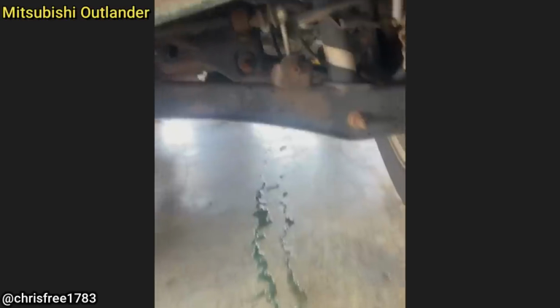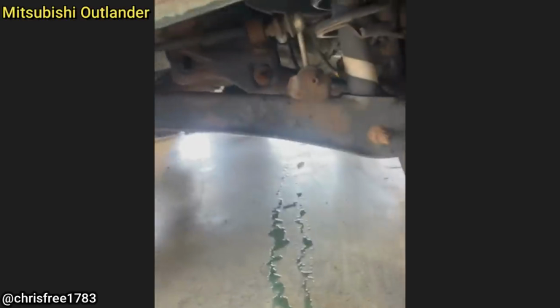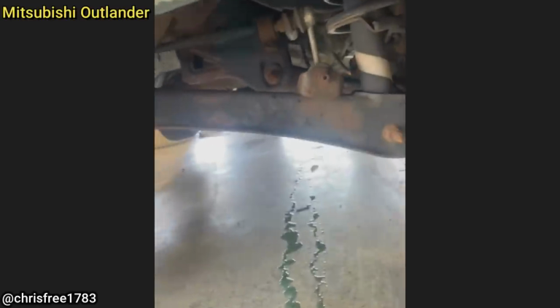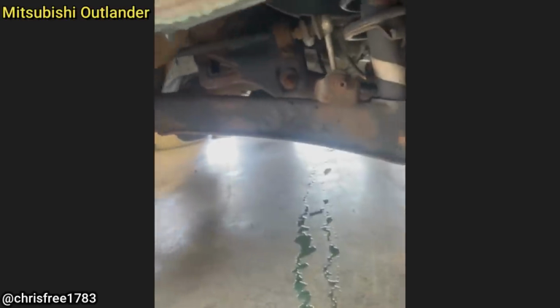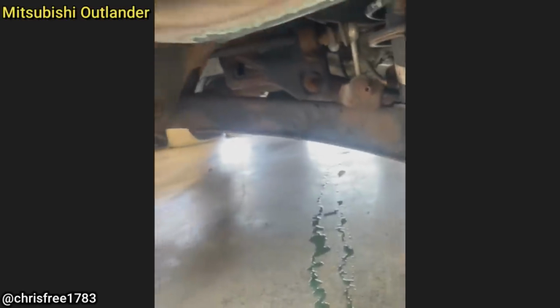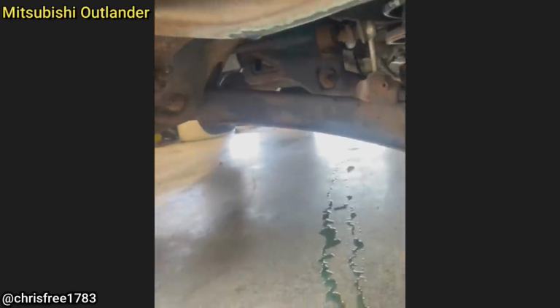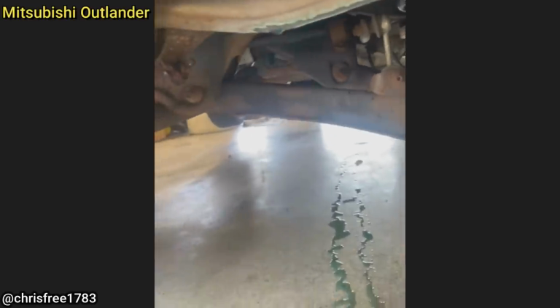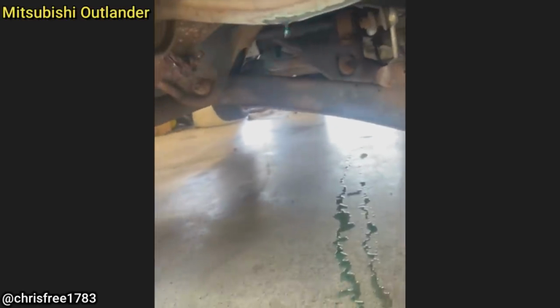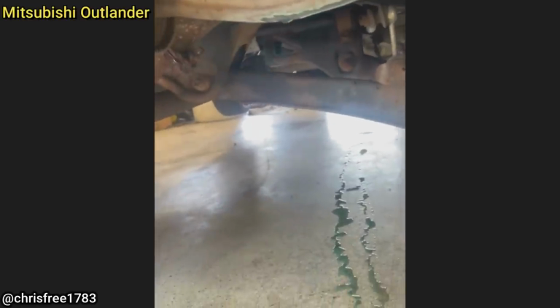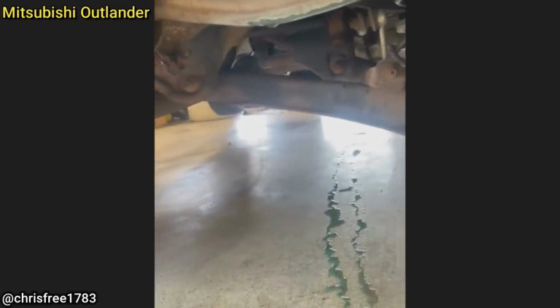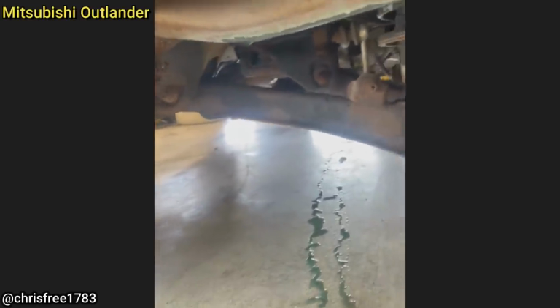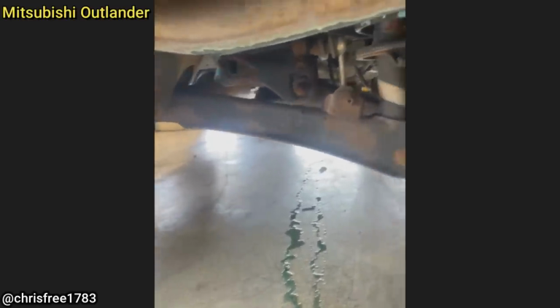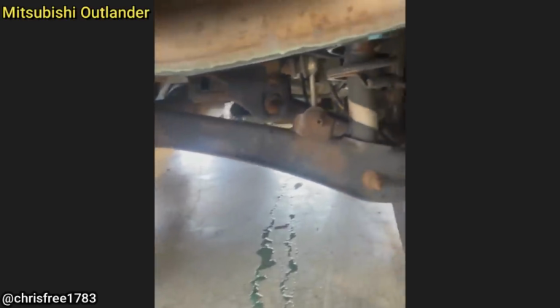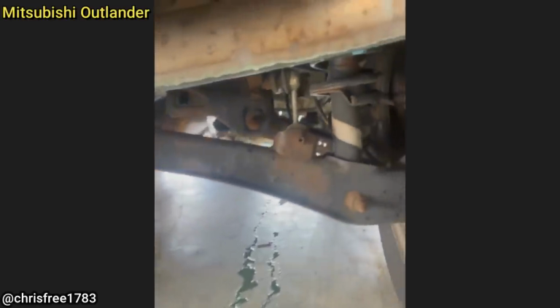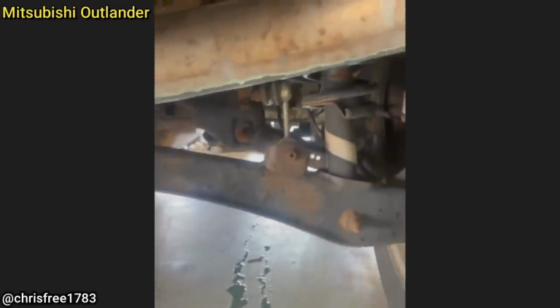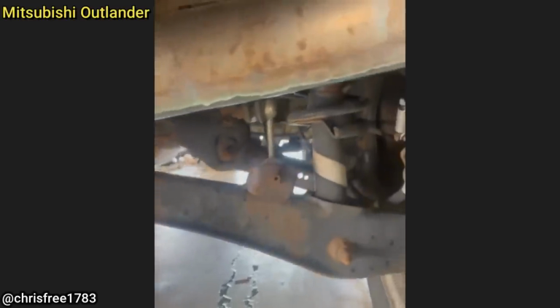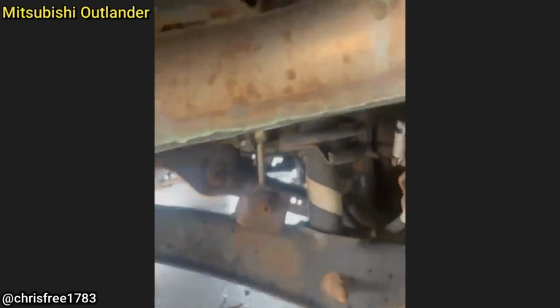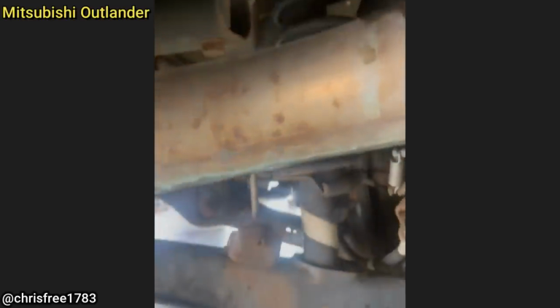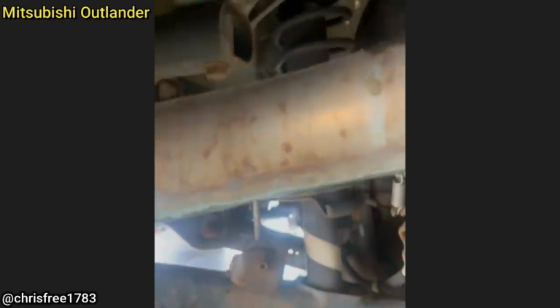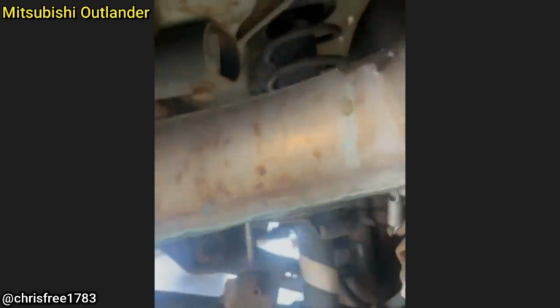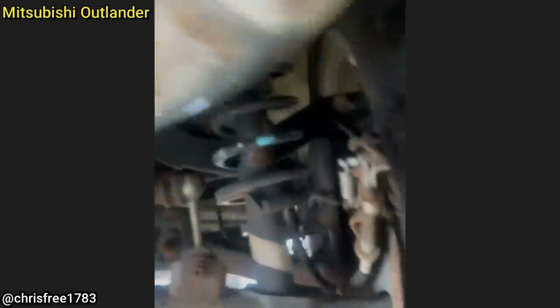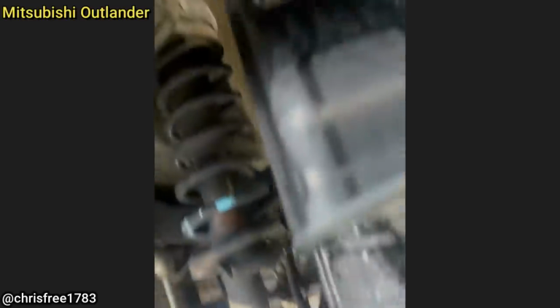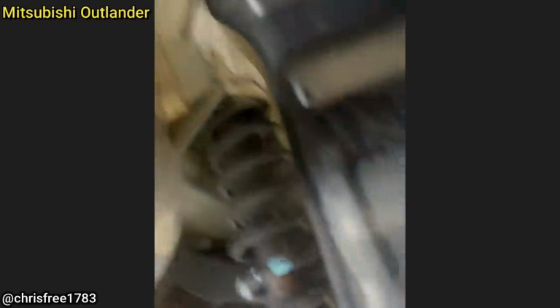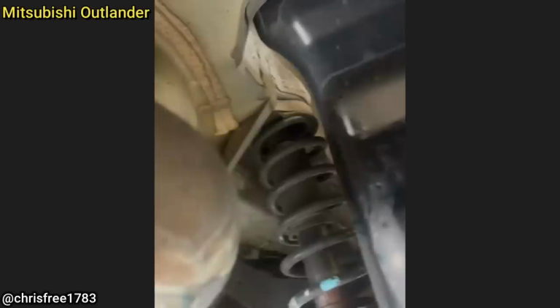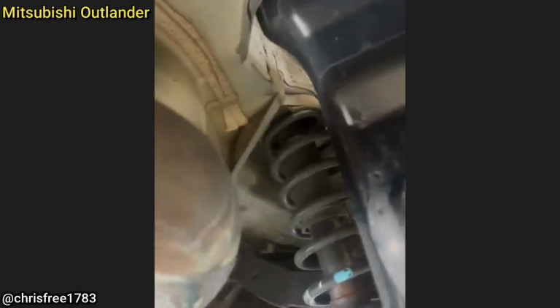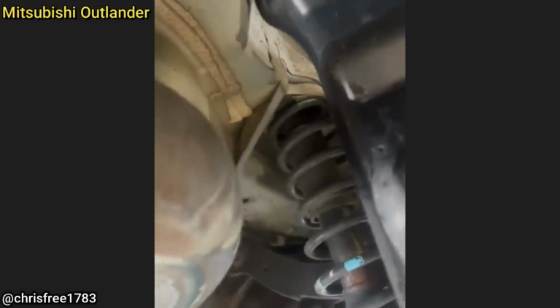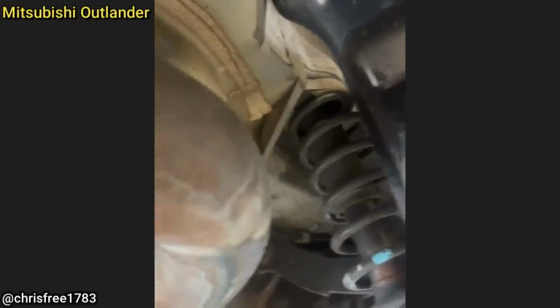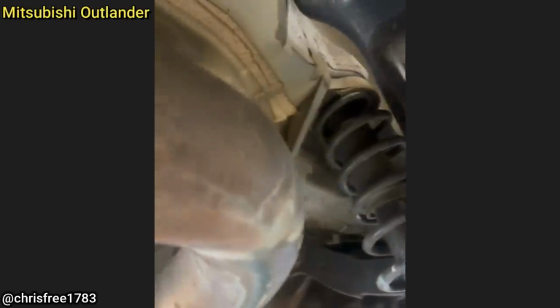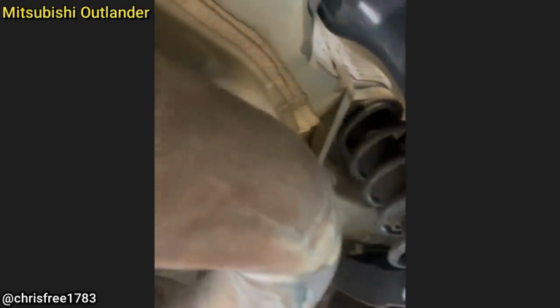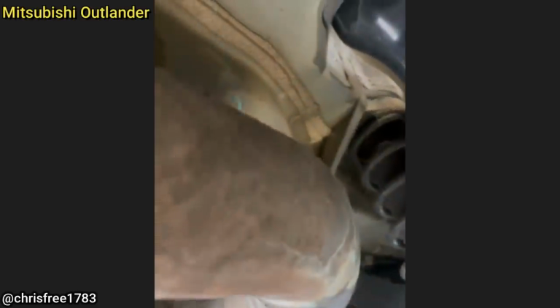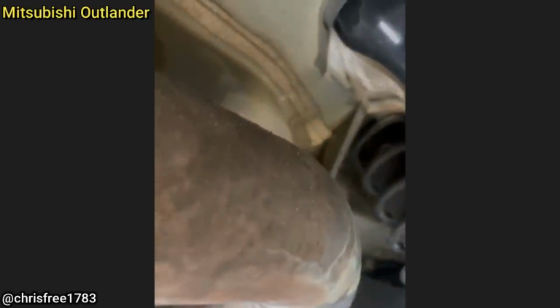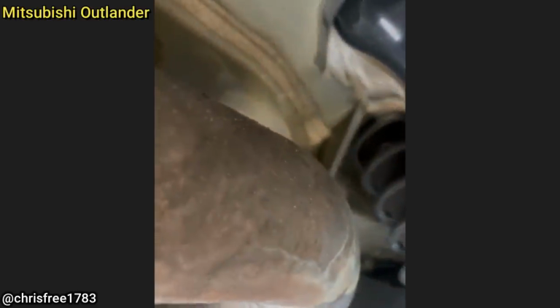Customer states they have coolant coming out of their exhaust. The technician found that the customer had a bottle of coolant left on the back of the car that was leaking onto the exhaust.